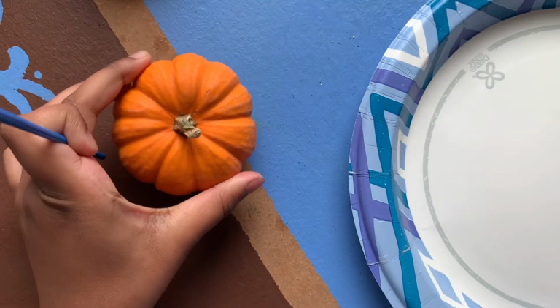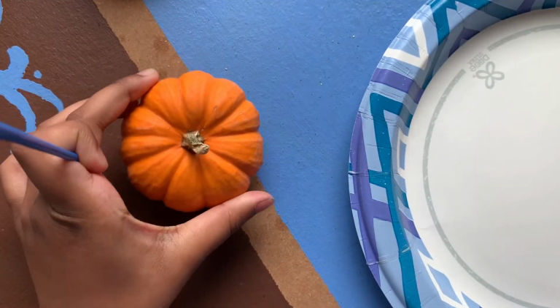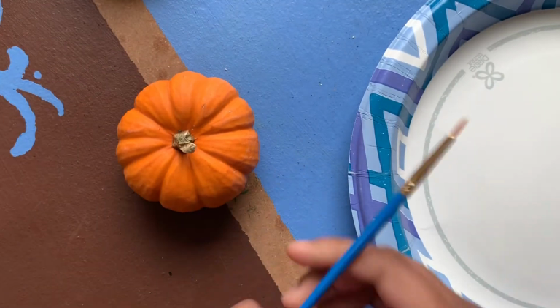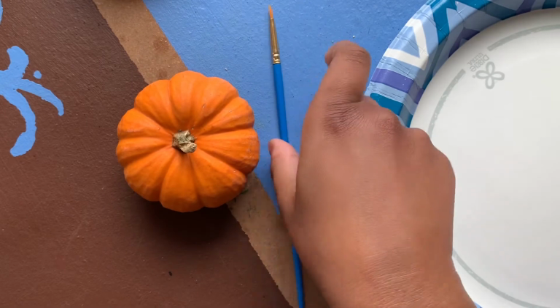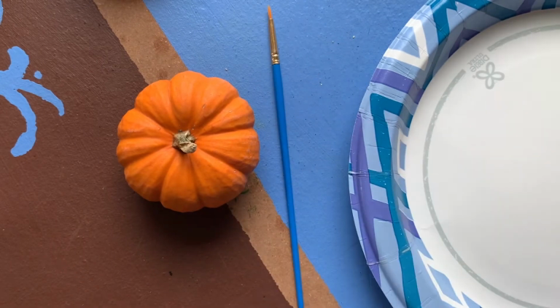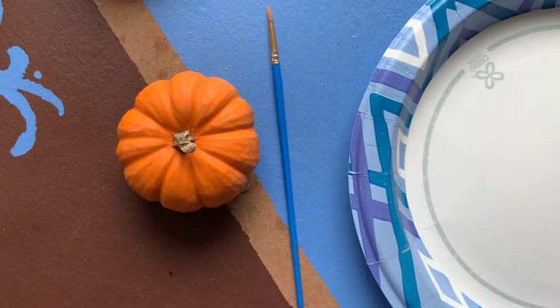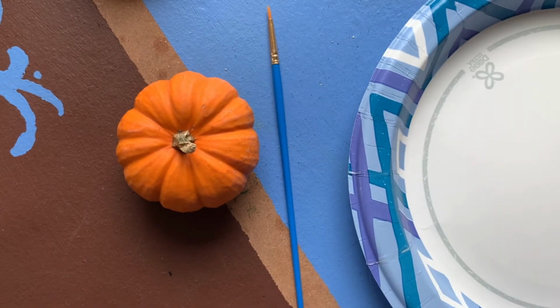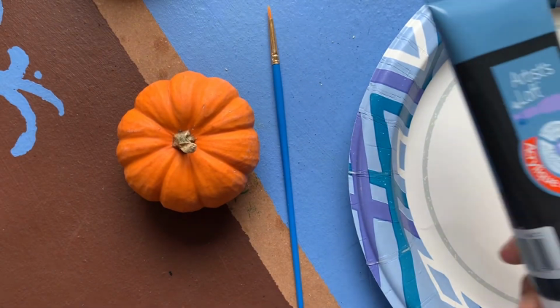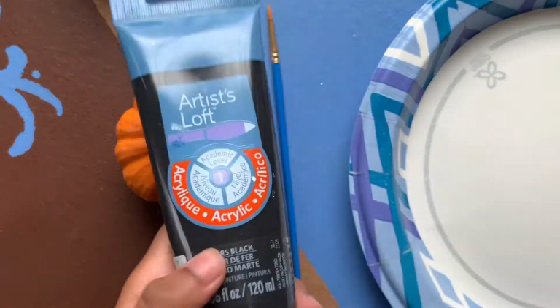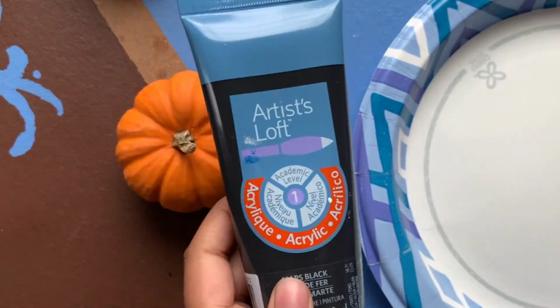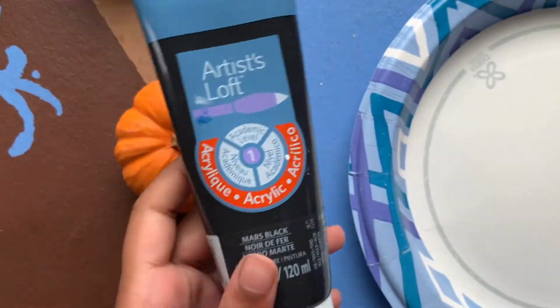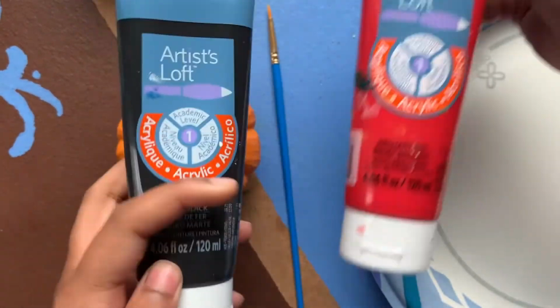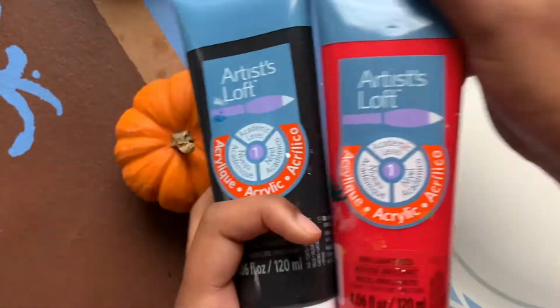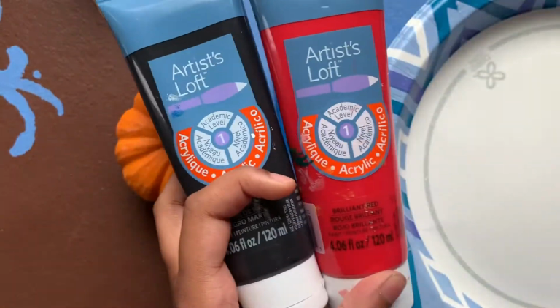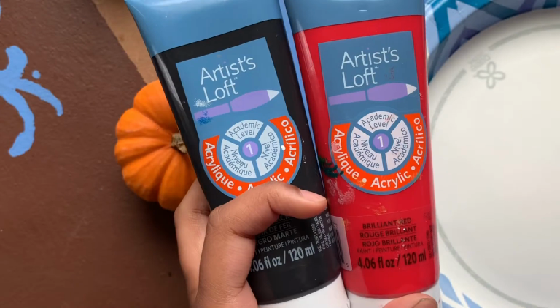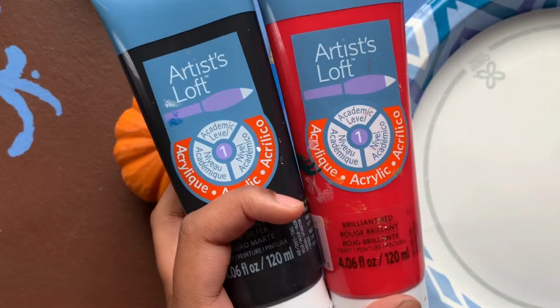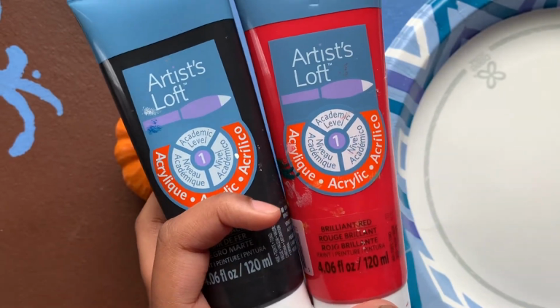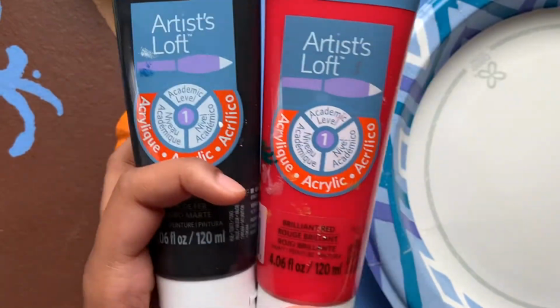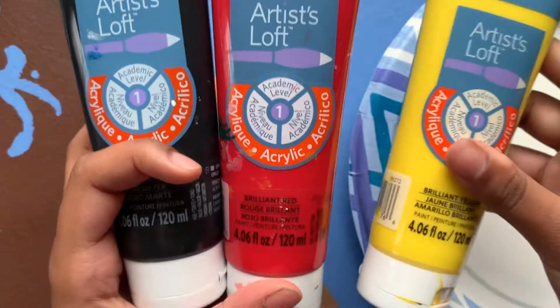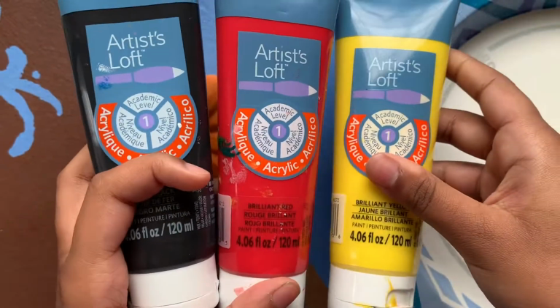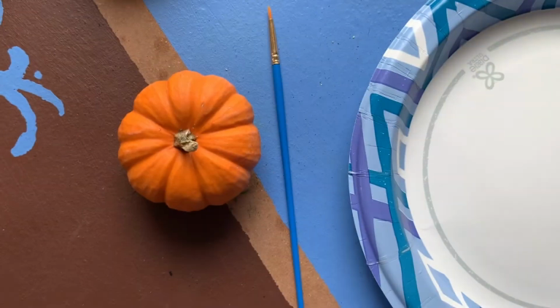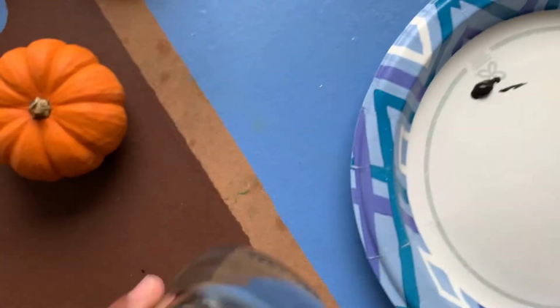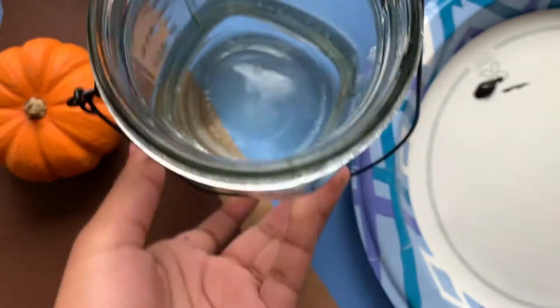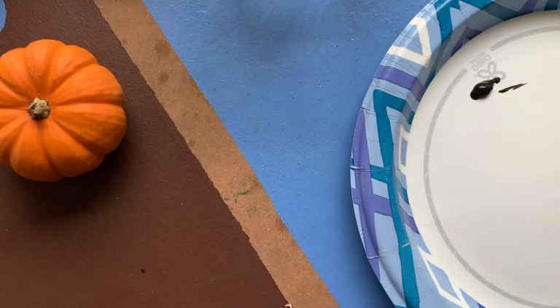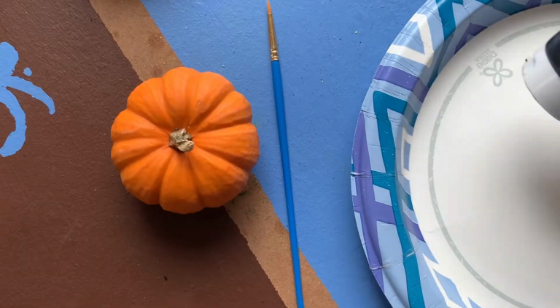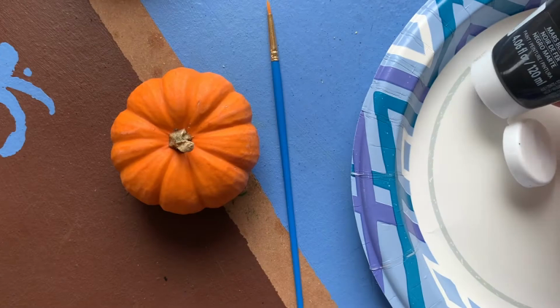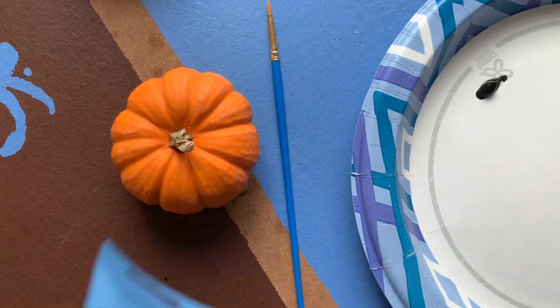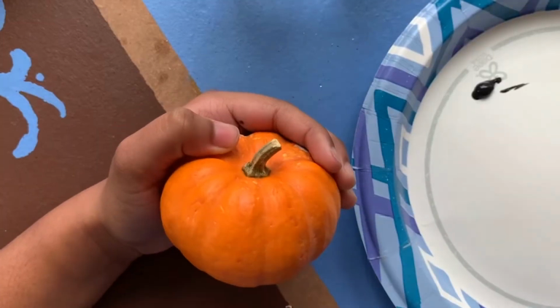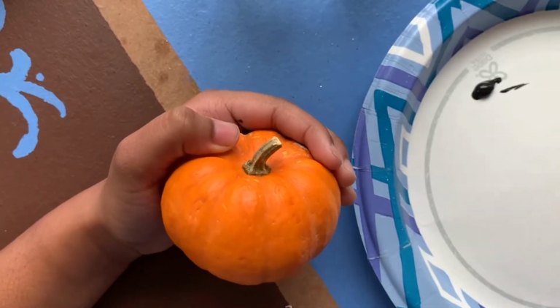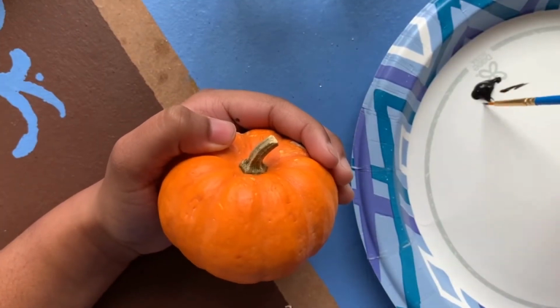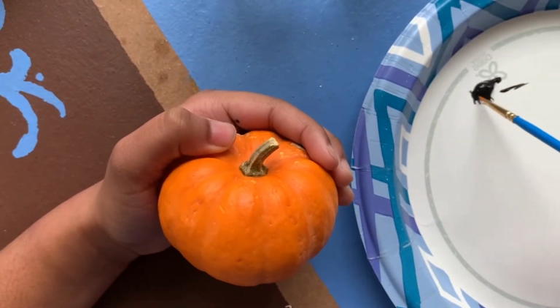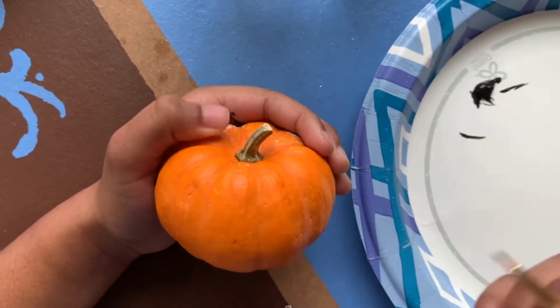The first pumpkin that I'm gonna teach you how to make is a scarecrow pumpkin. For this I just used some Artist Loft paint in the colors red, black, yellow, and some orange, and I used a plate to act as my palette.